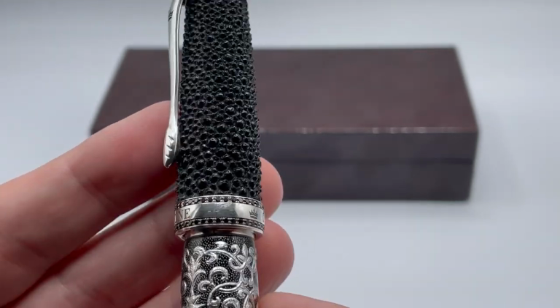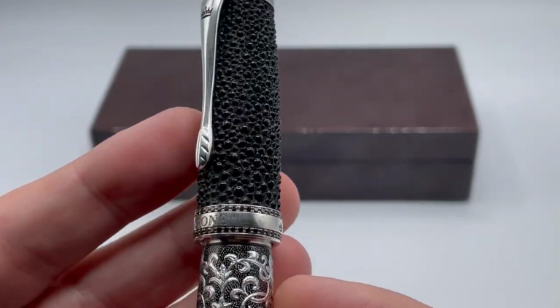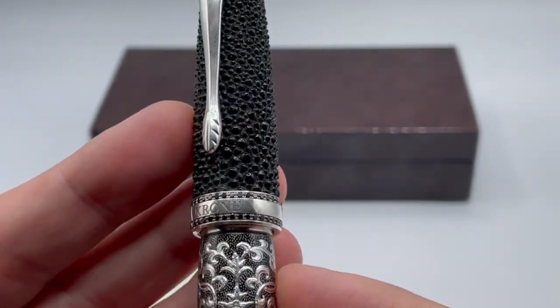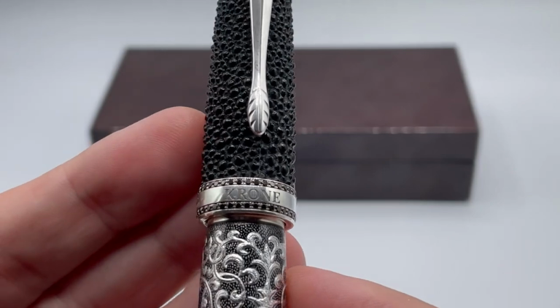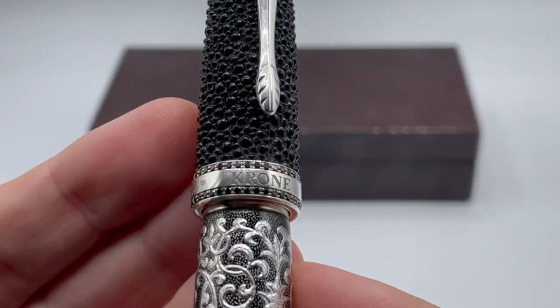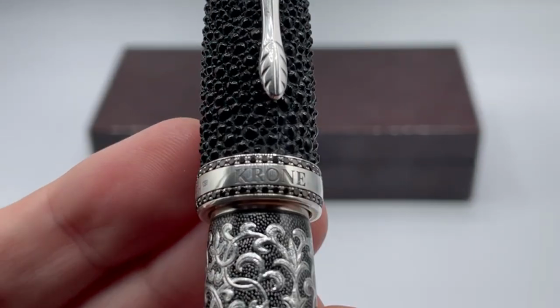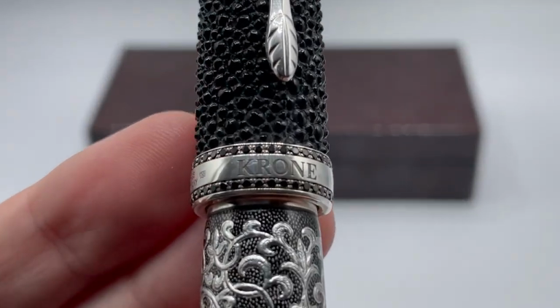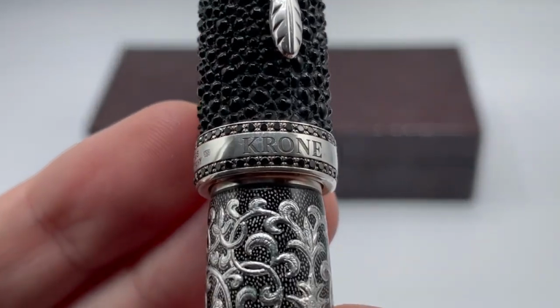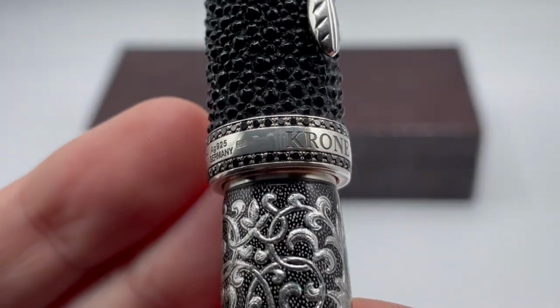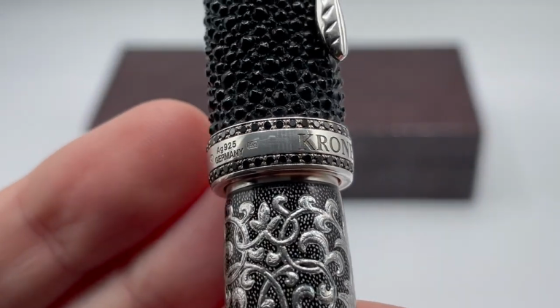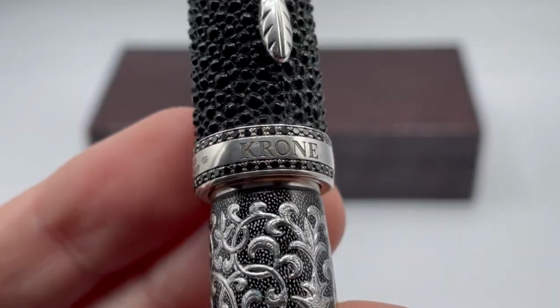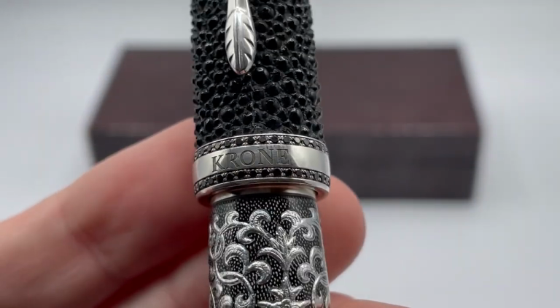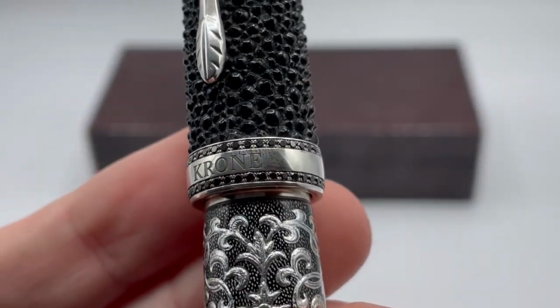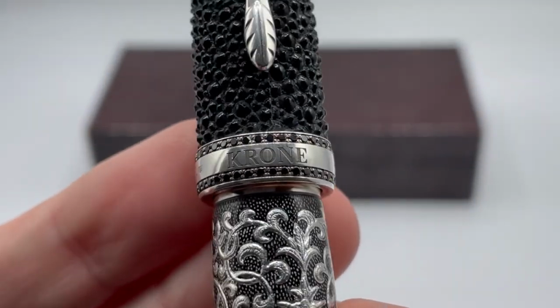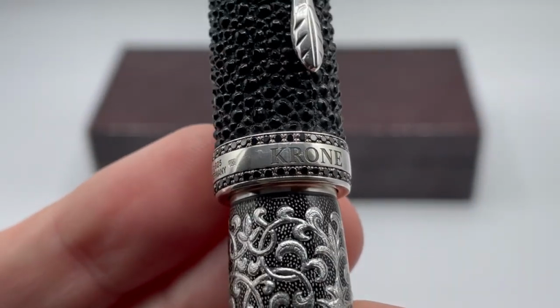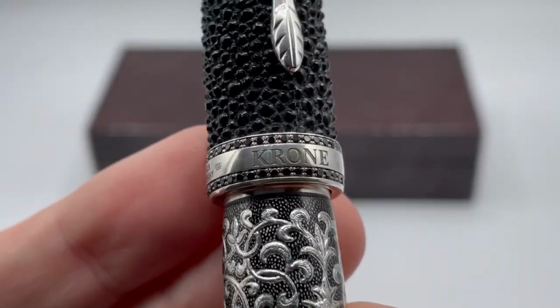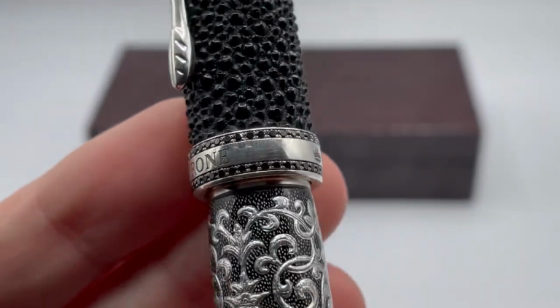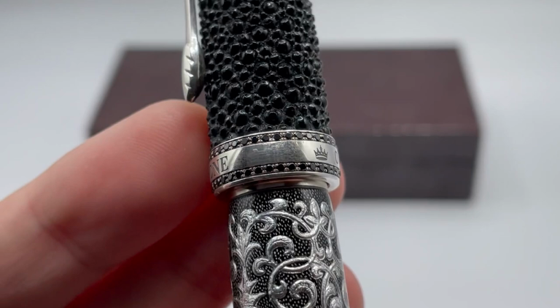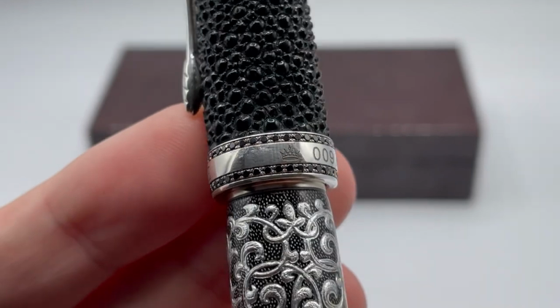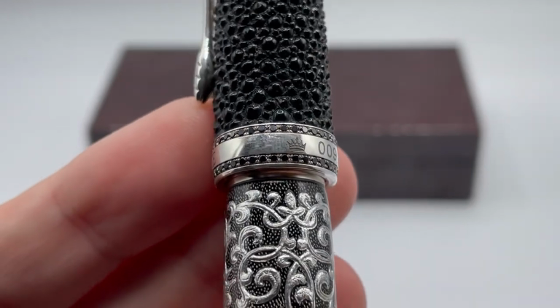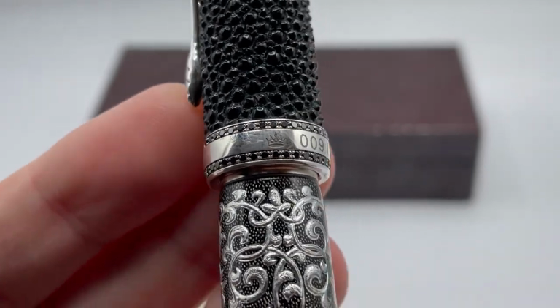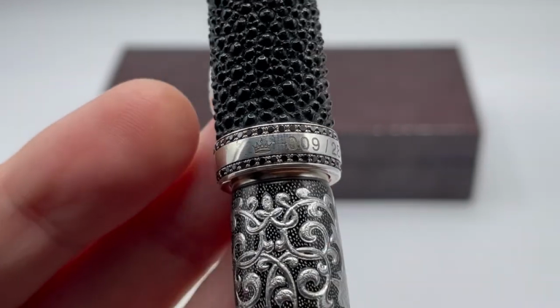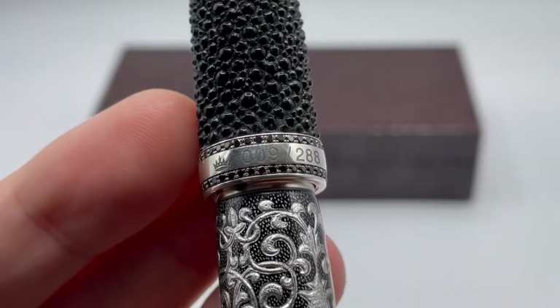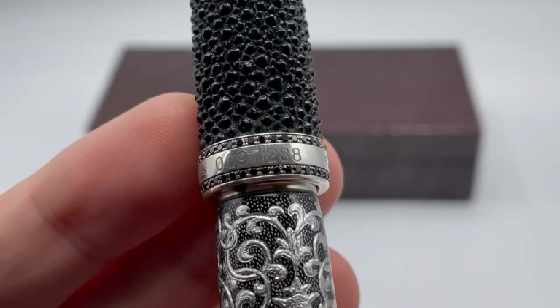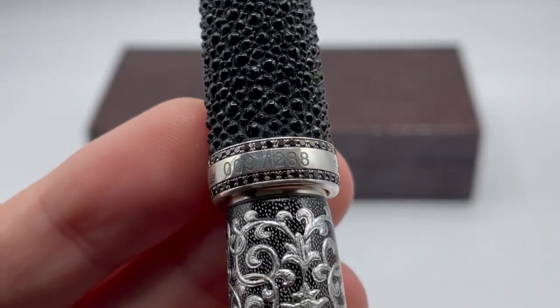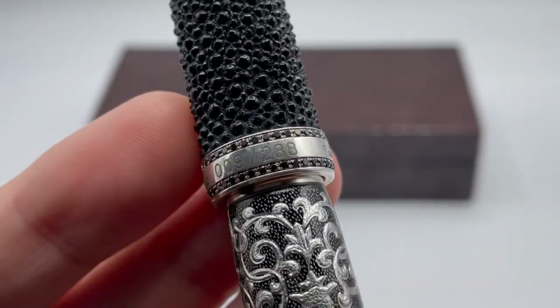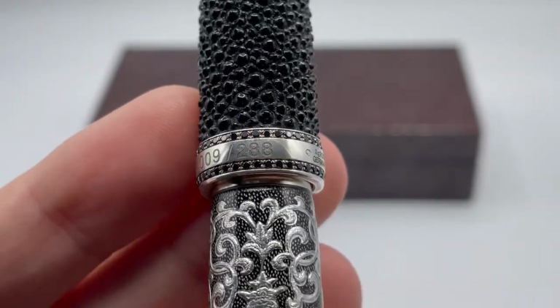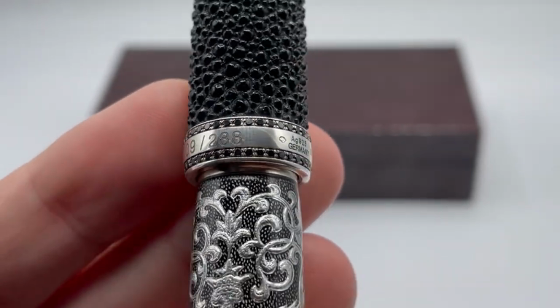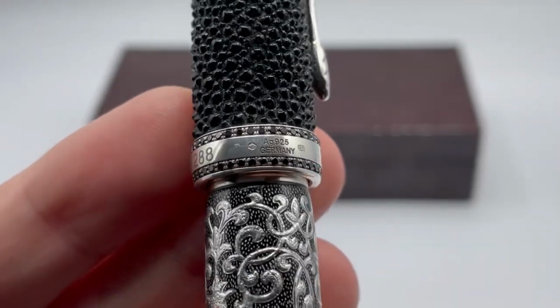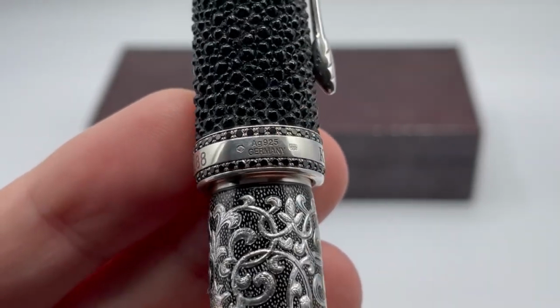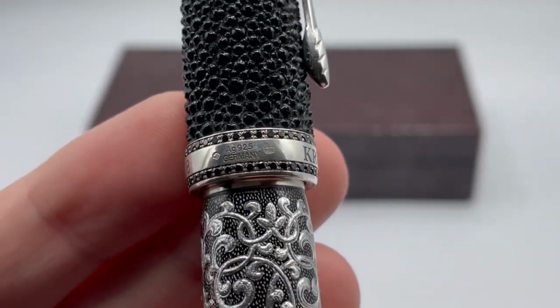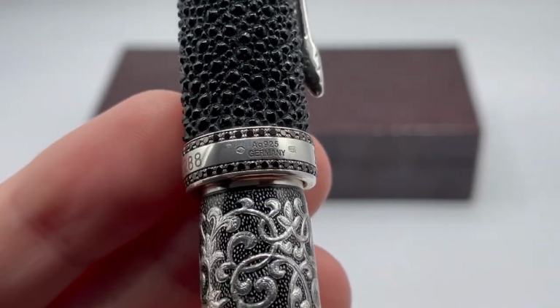The band has two rings of more of the black gemstones, along with the Krone crown, pen number, and sterling silver hallmarks from Germany.